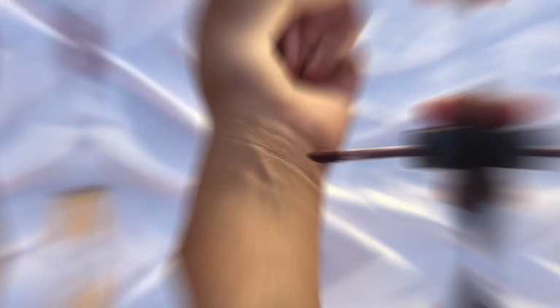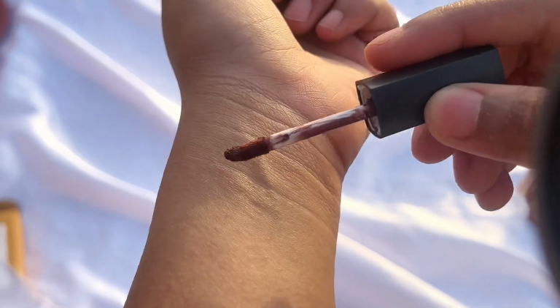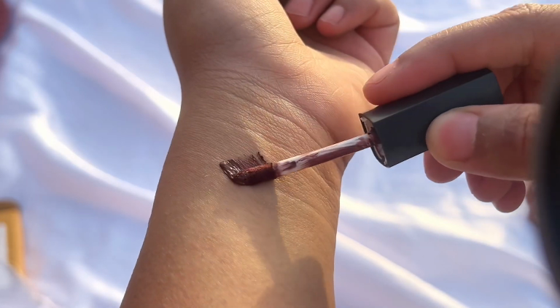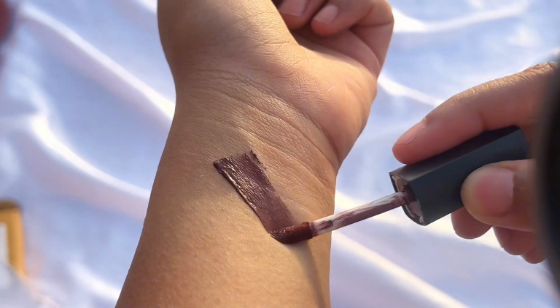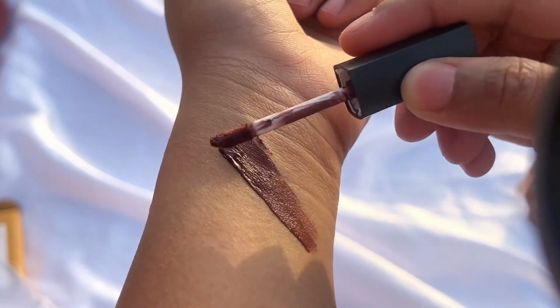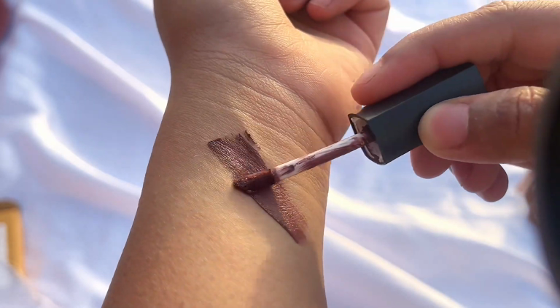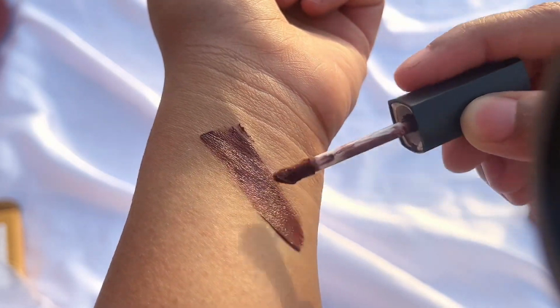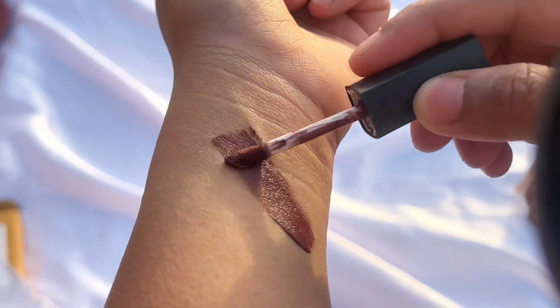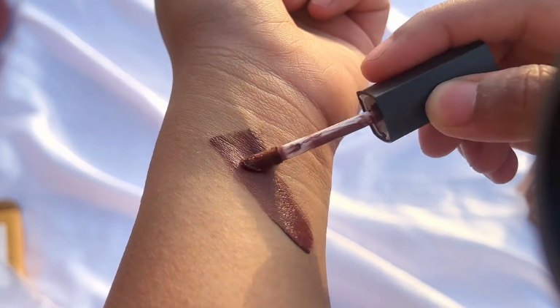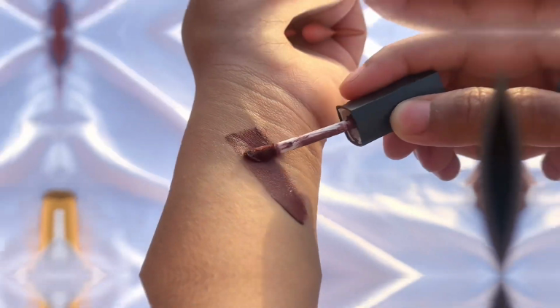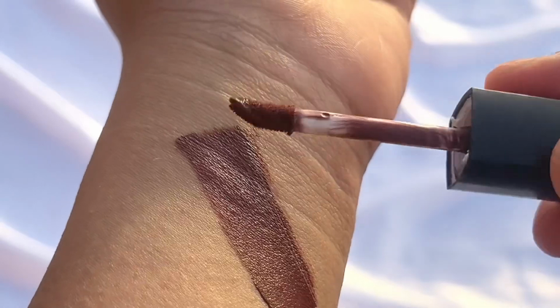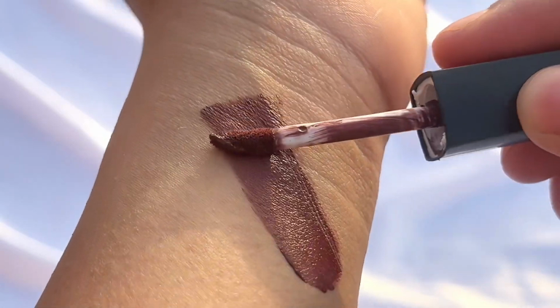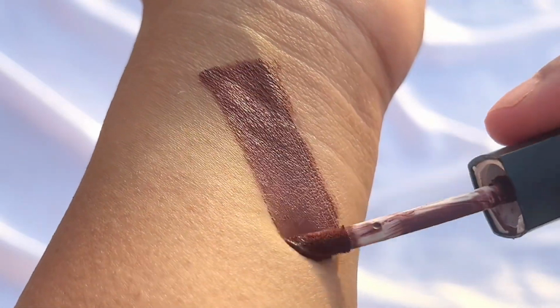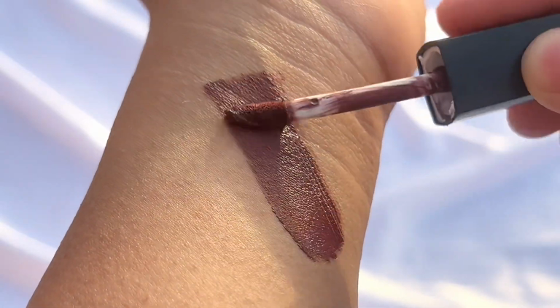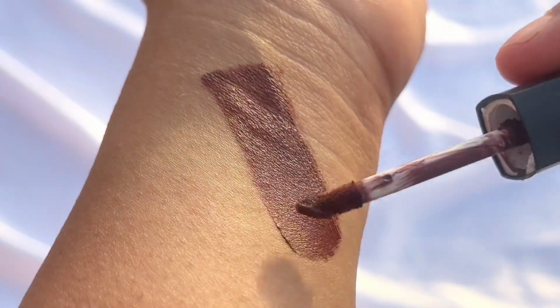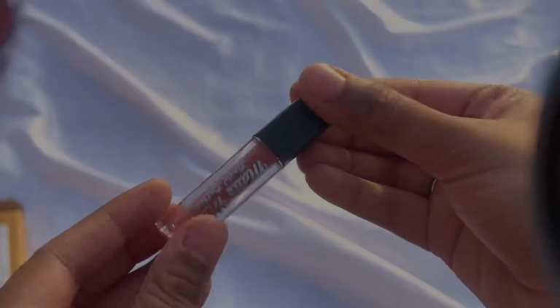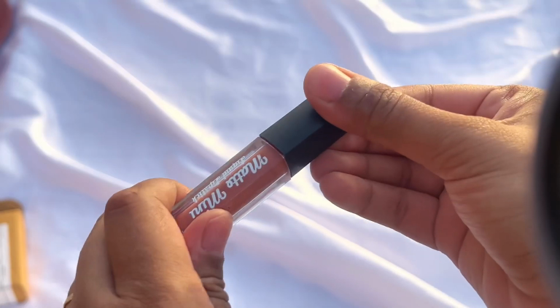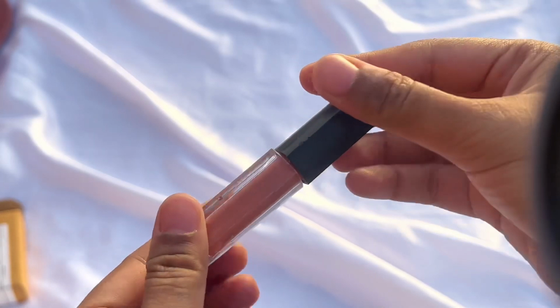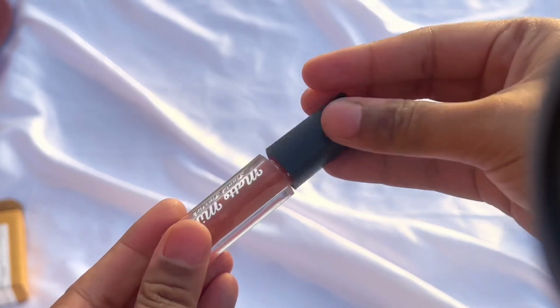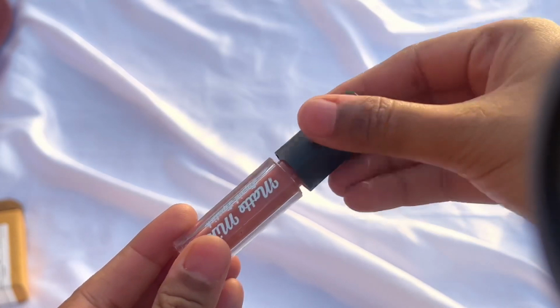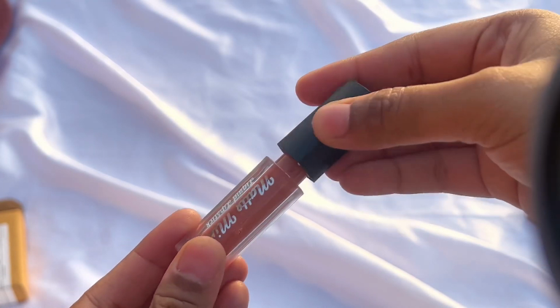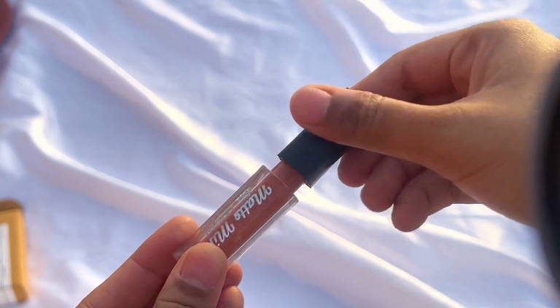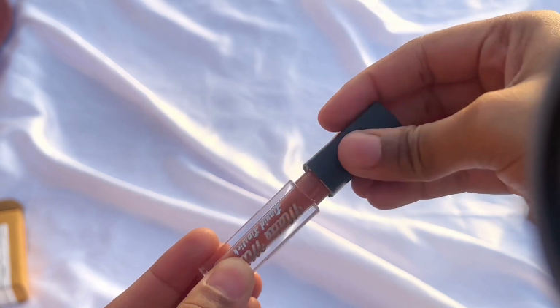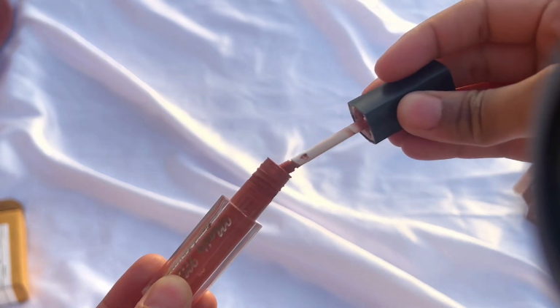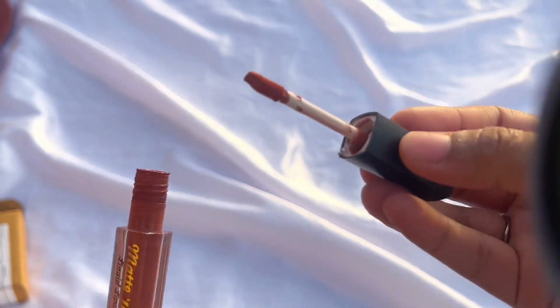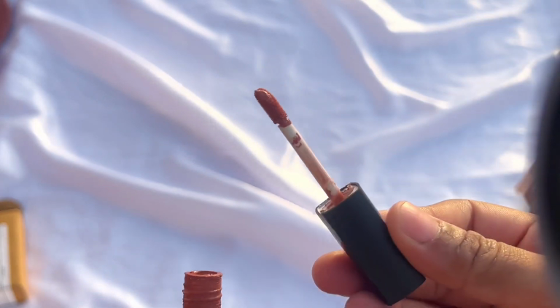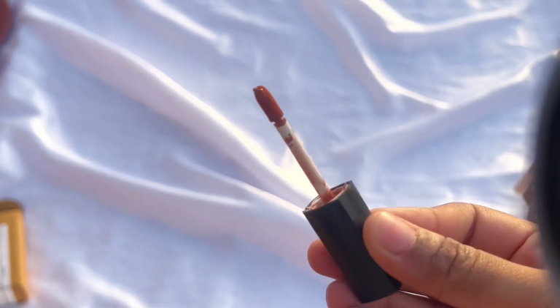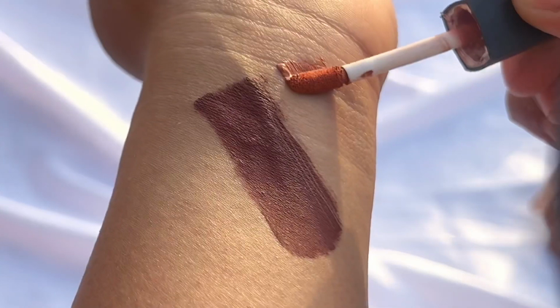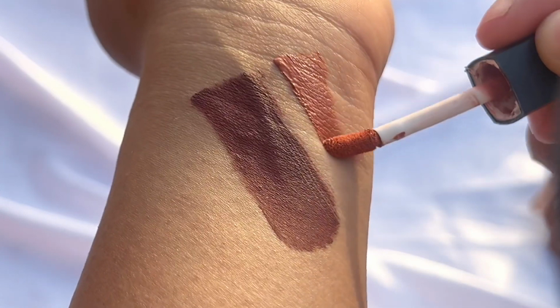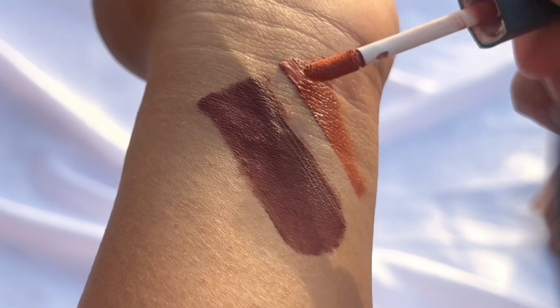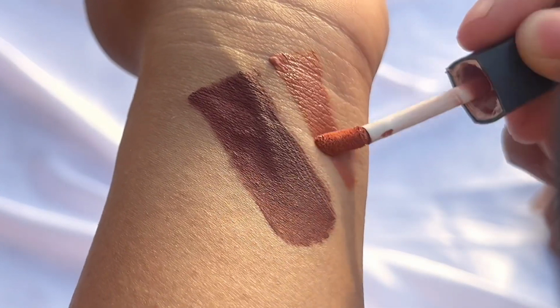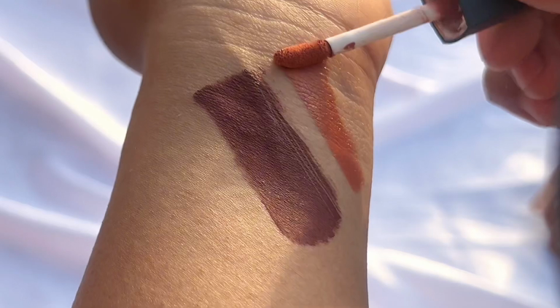So this was the first shade — a deep brown shade. This will go beautifully on all skin types, especially on brown skin. It was a very smooth application and these are also very pigmented lipsticks. They are also transfer proof.